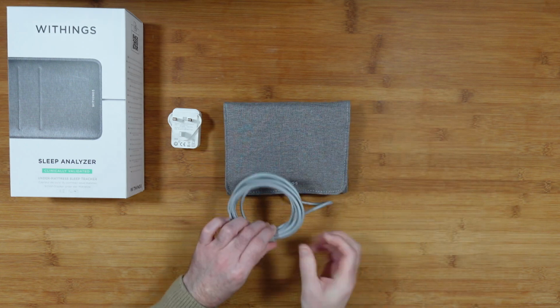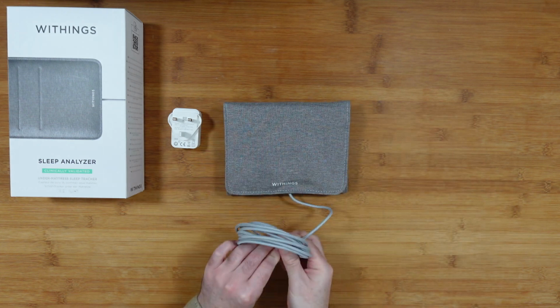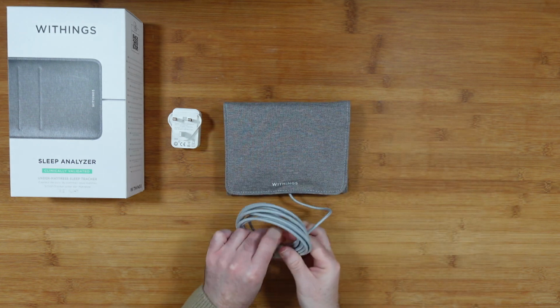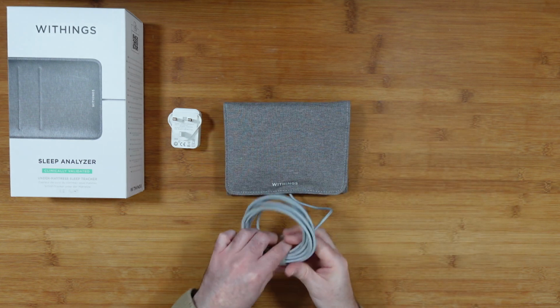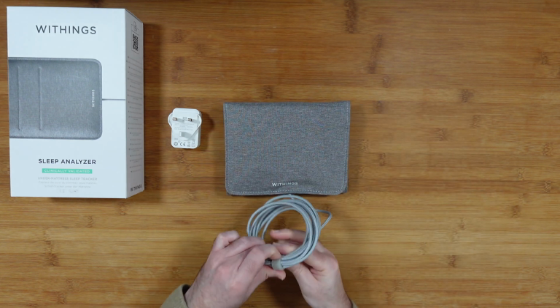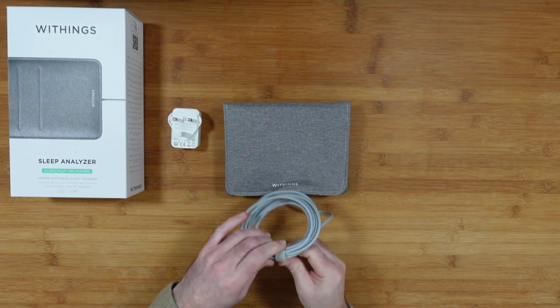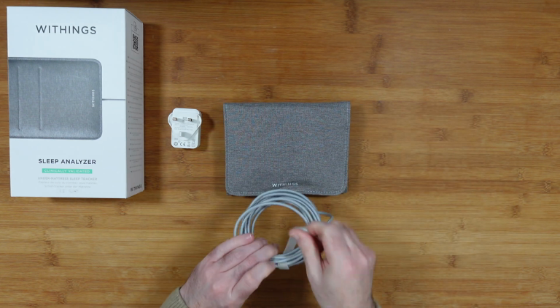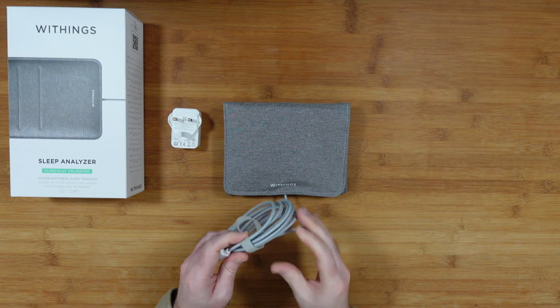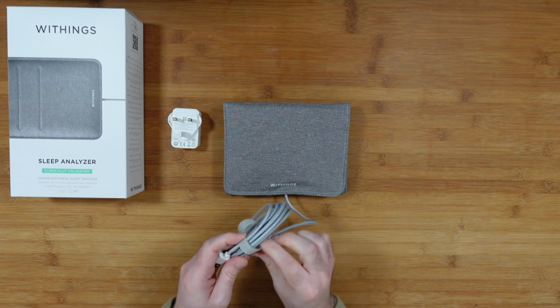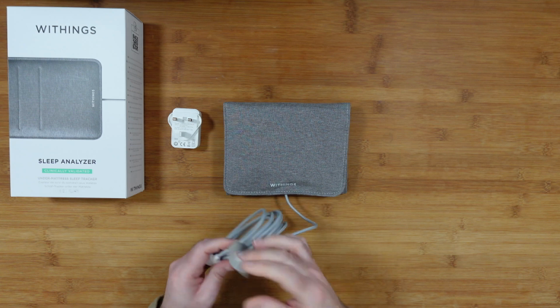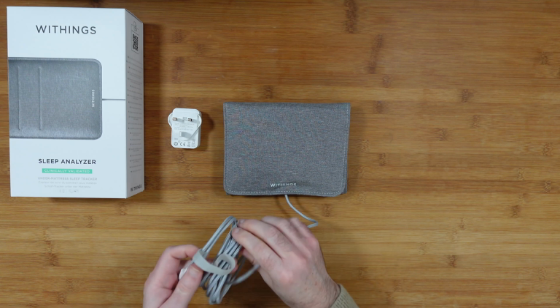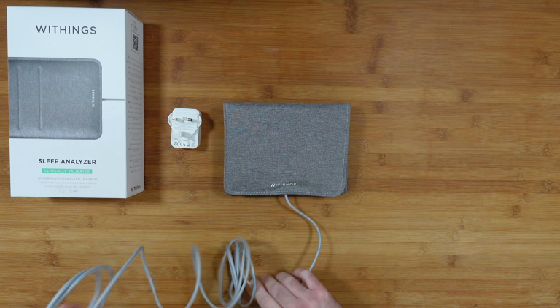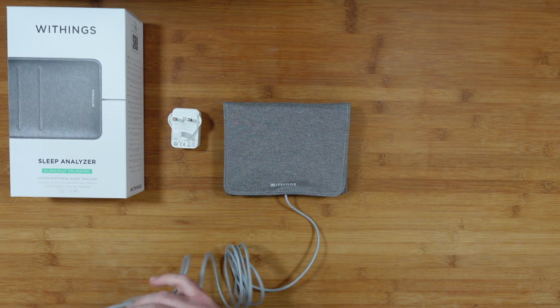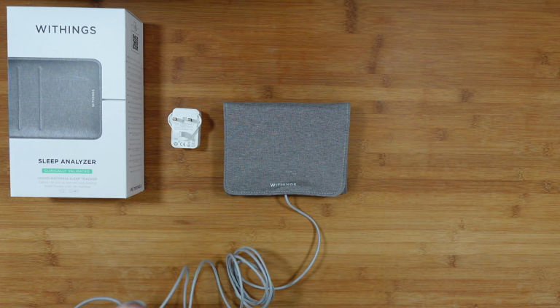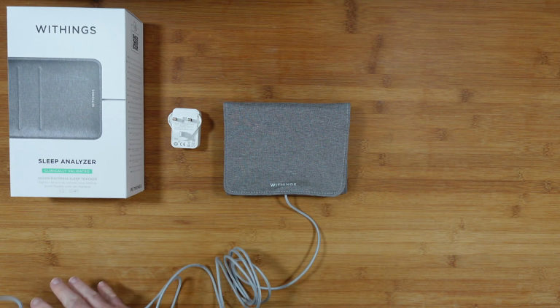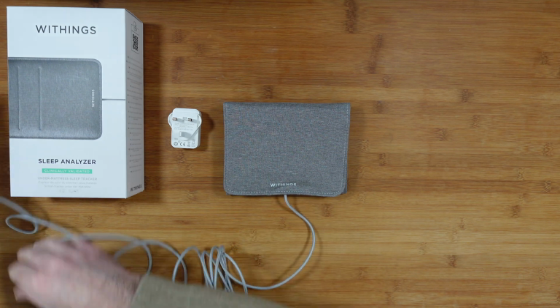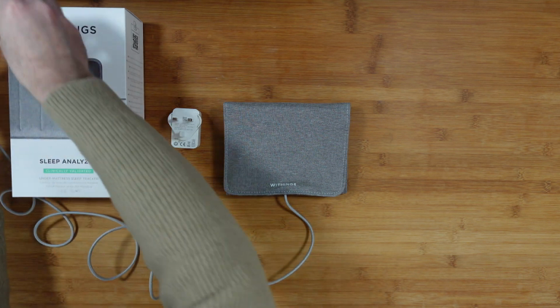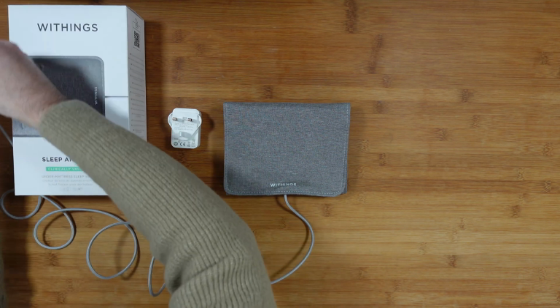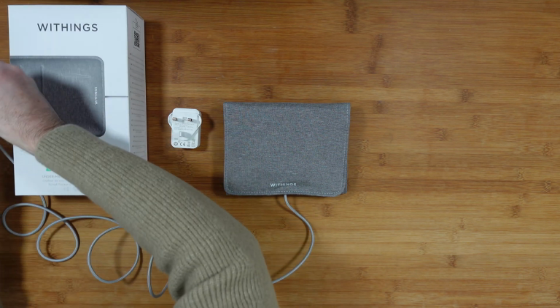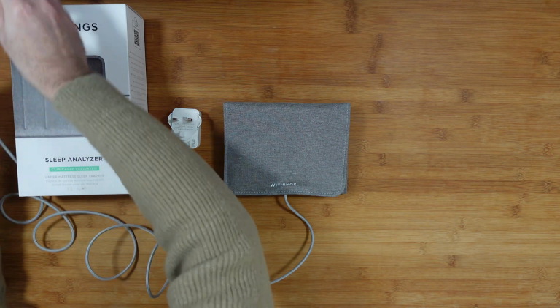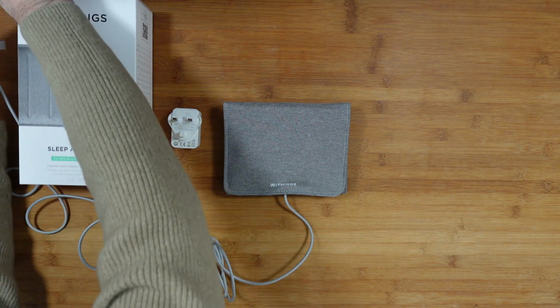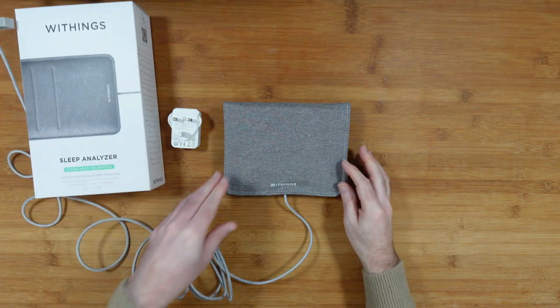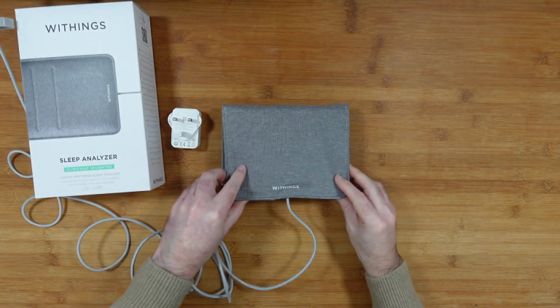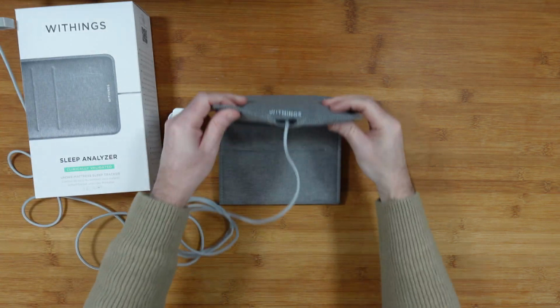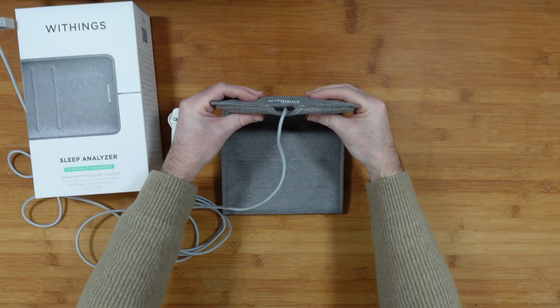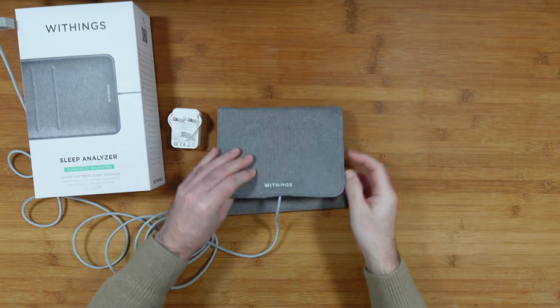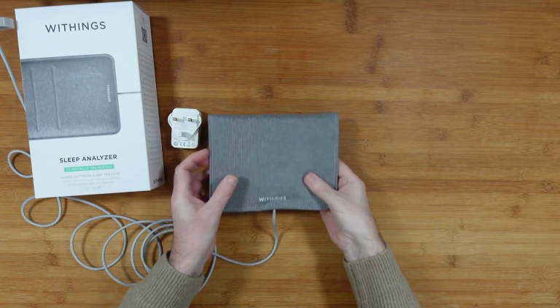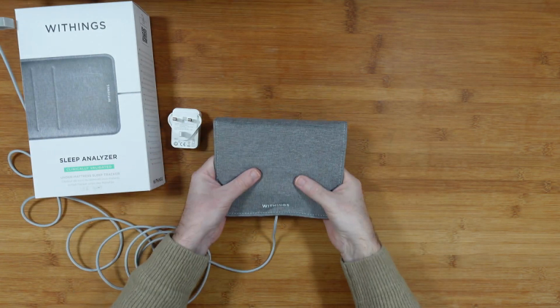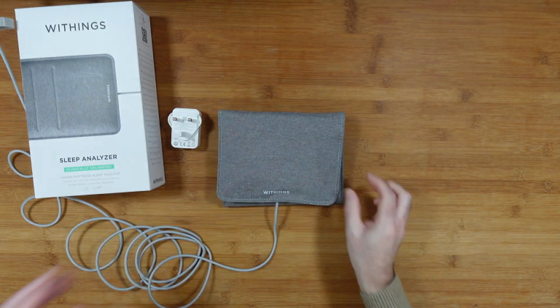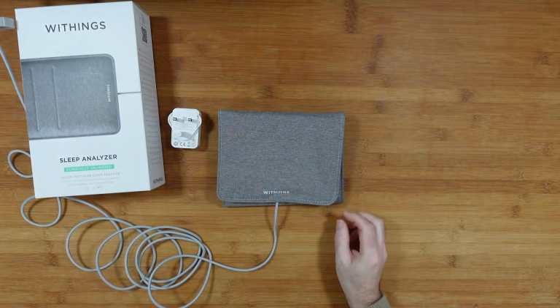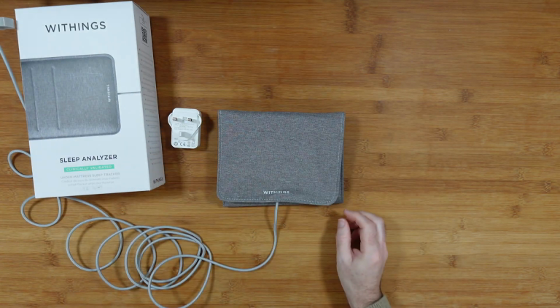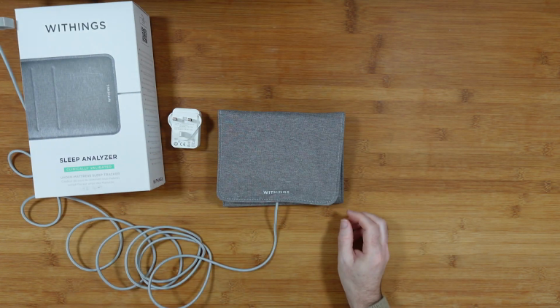I can actually plug this in just to see what happens. I'll plug it into a power adapter I've got on my desk here to see if it wakes up and I can connect it to the app.